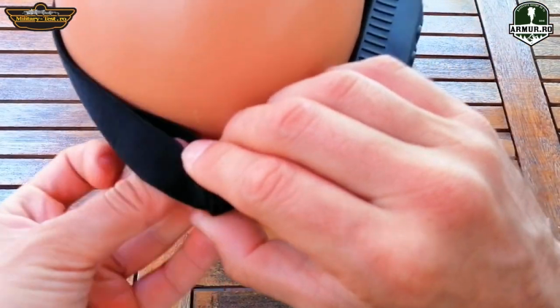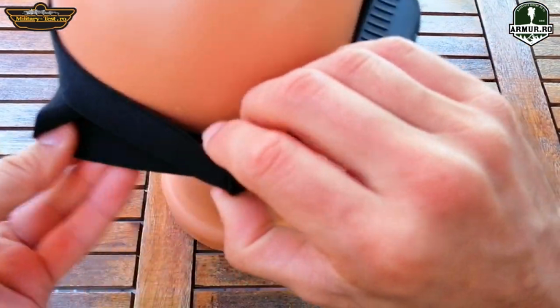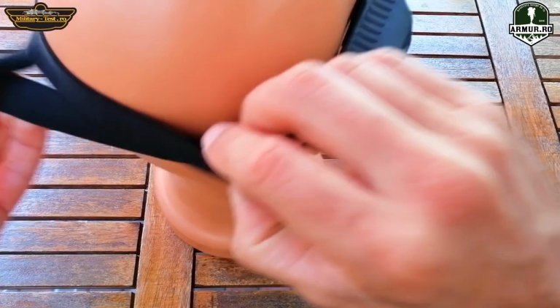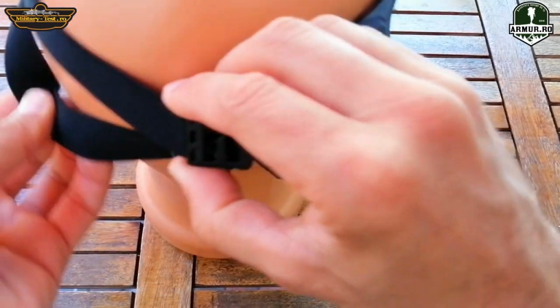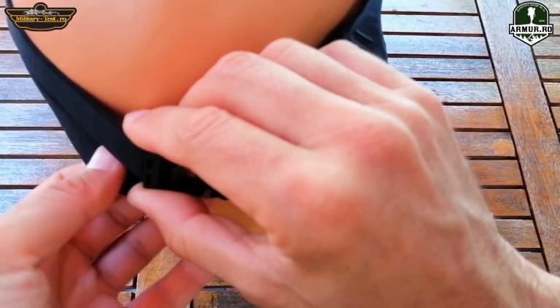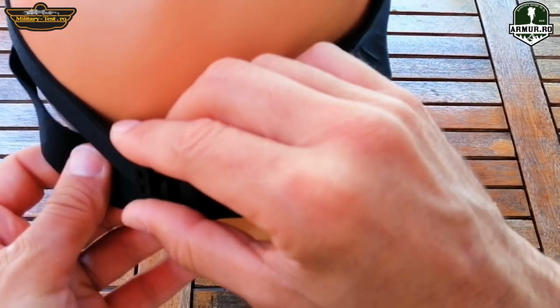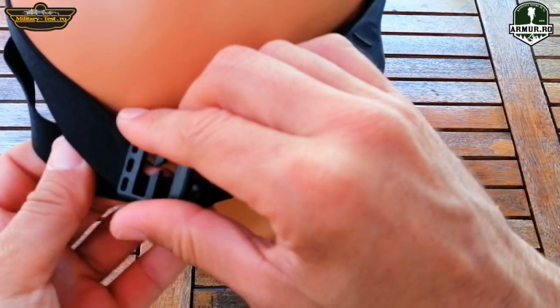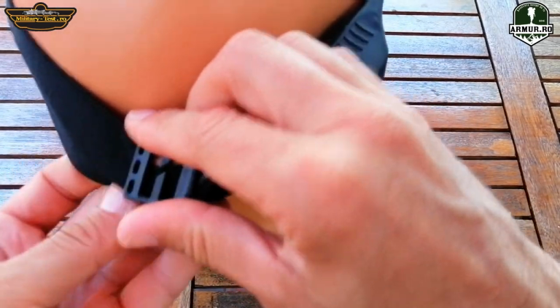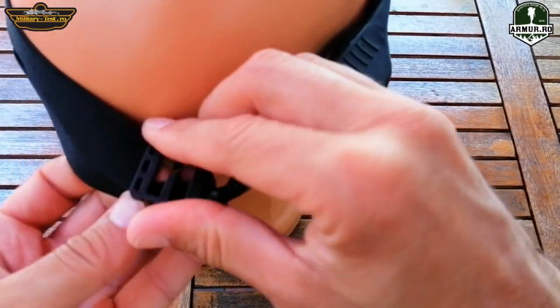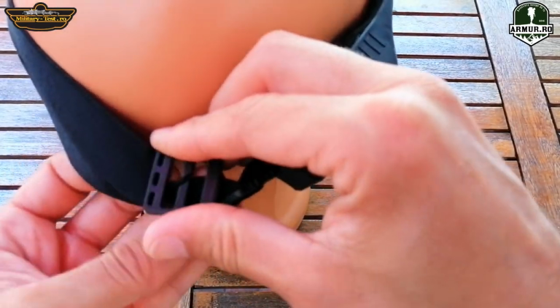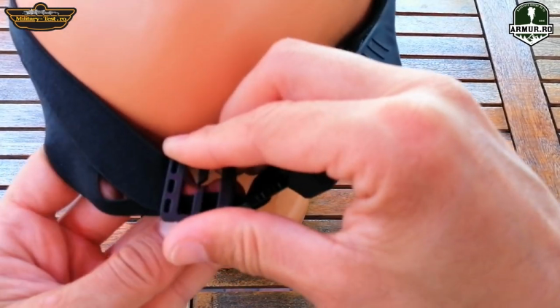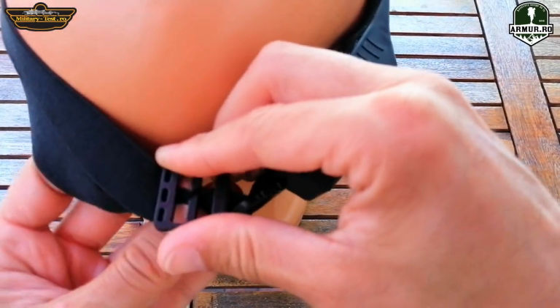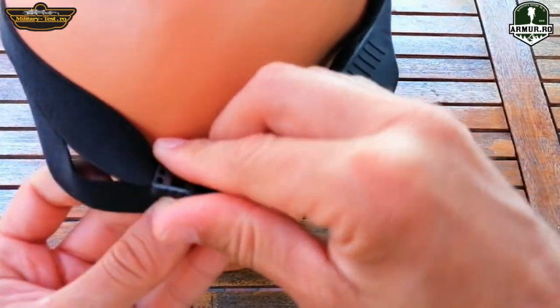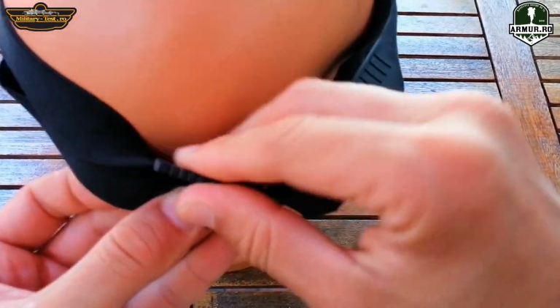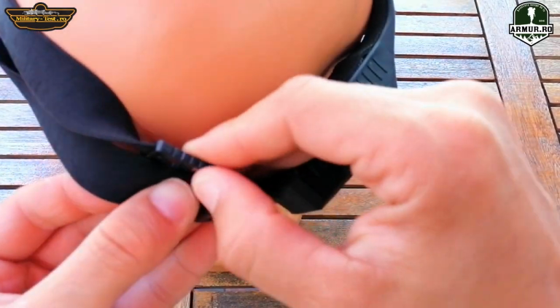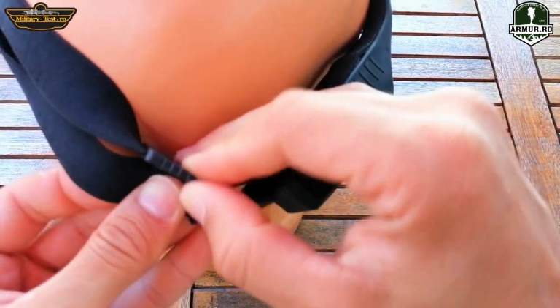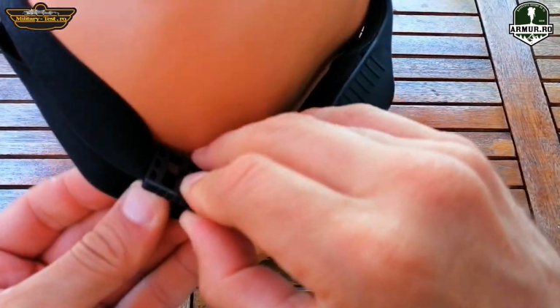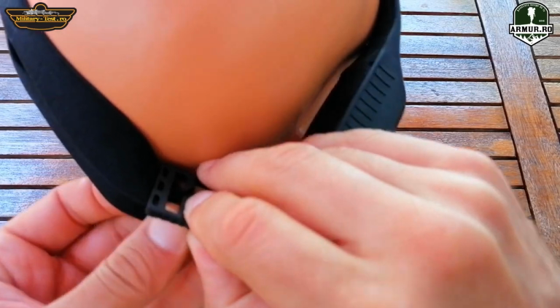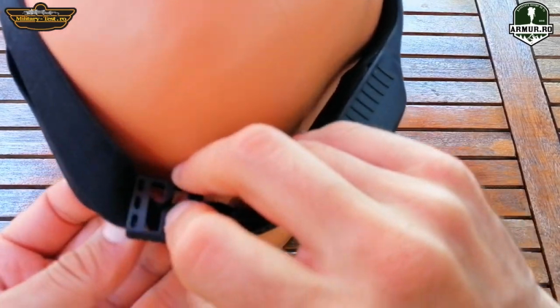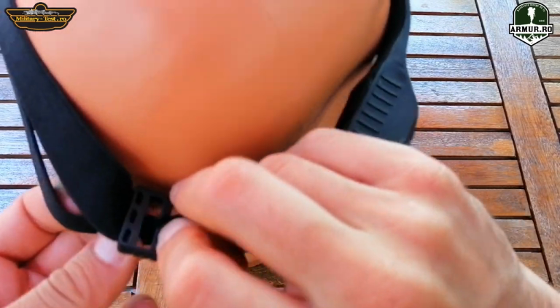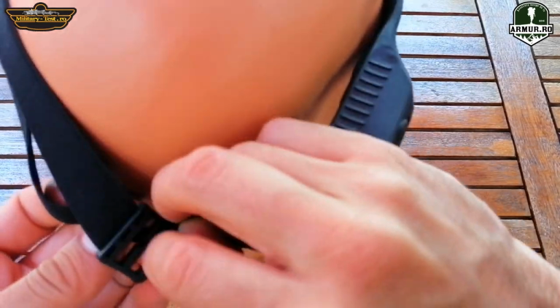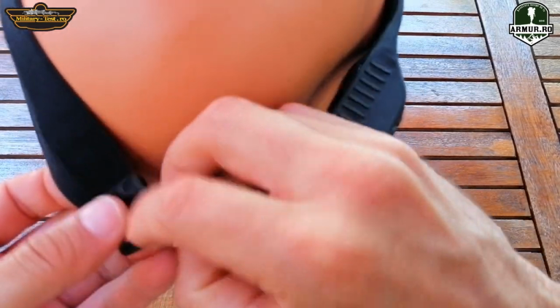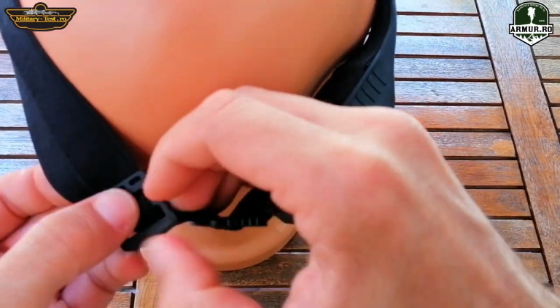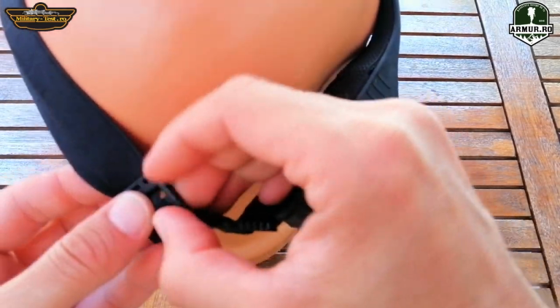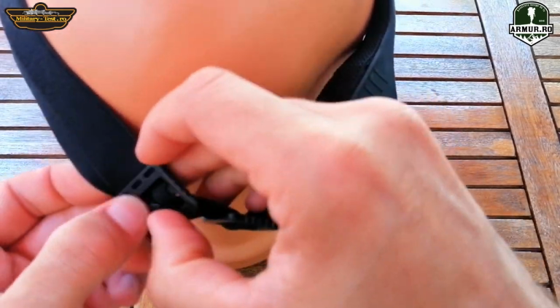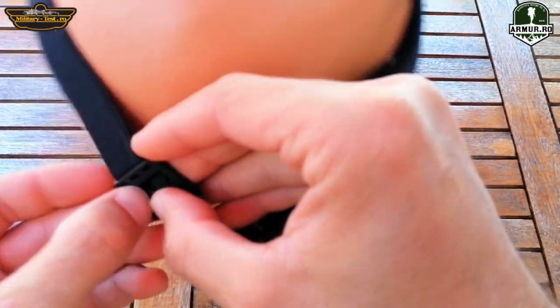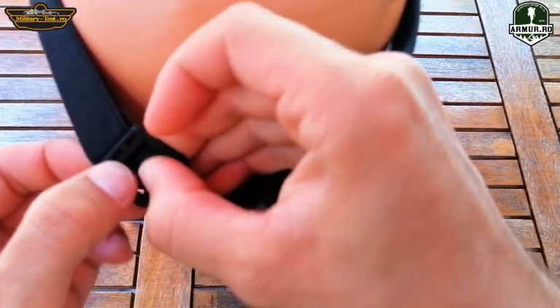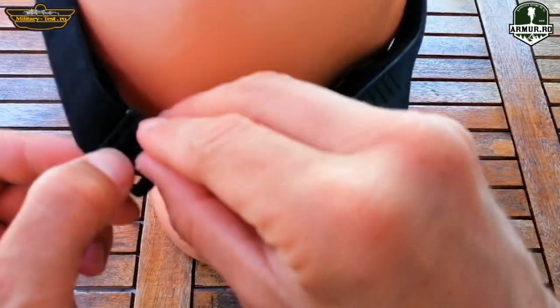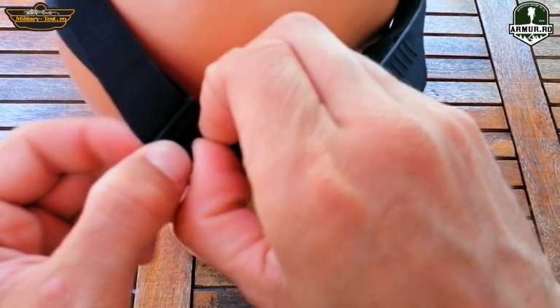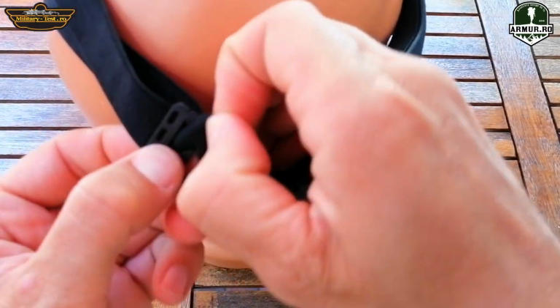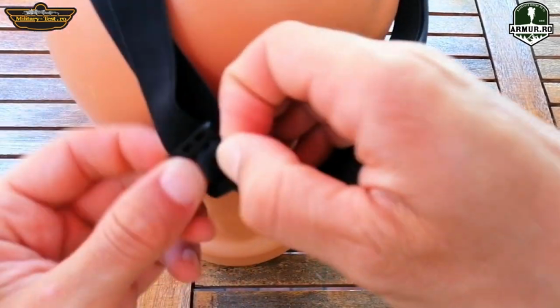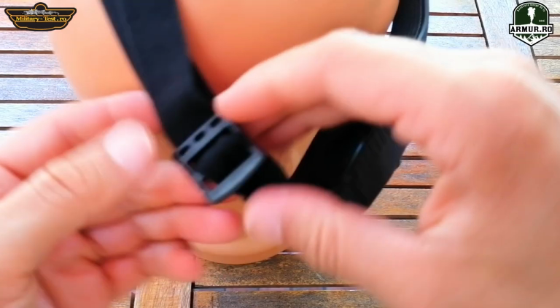The elastic band is easy to adjust. This flashlight is sized for an adult. This mannequin head is a little smaller, and you can see that the flashlight is not very fixed on it.